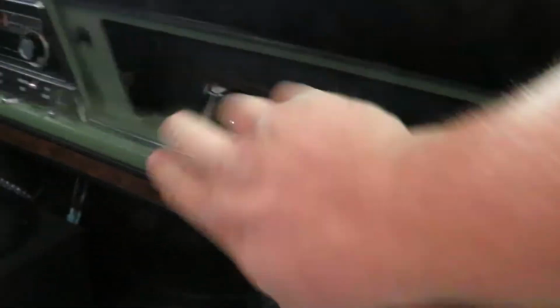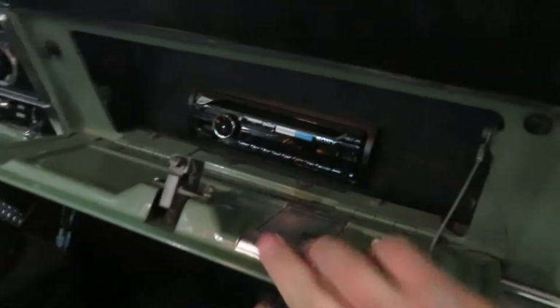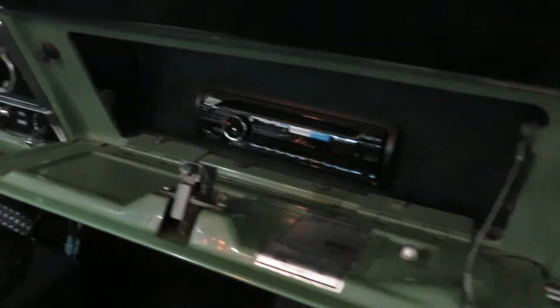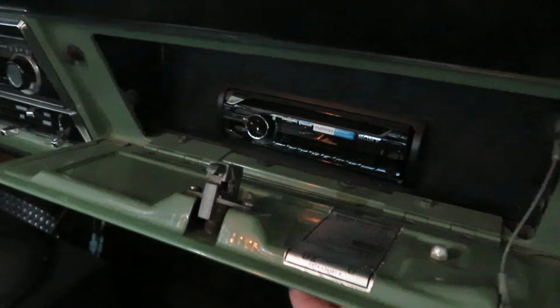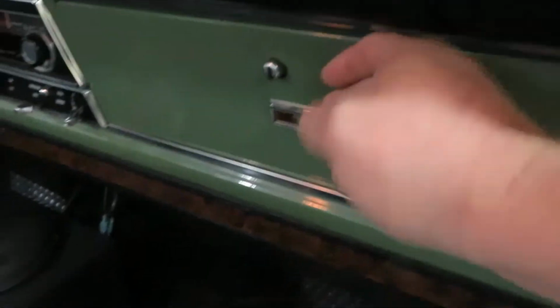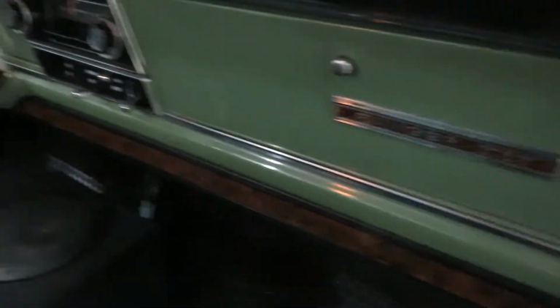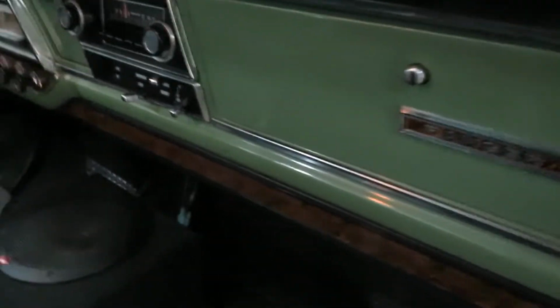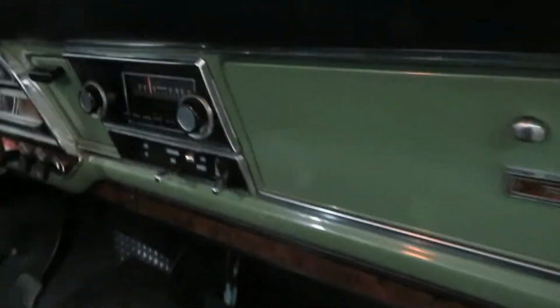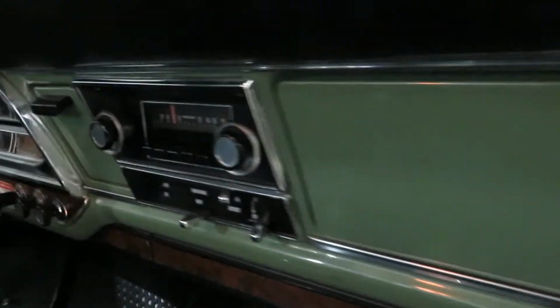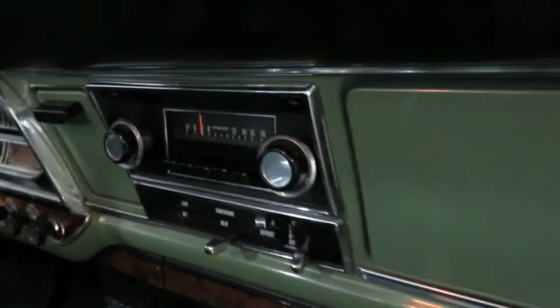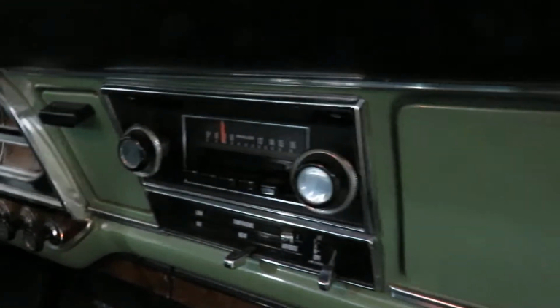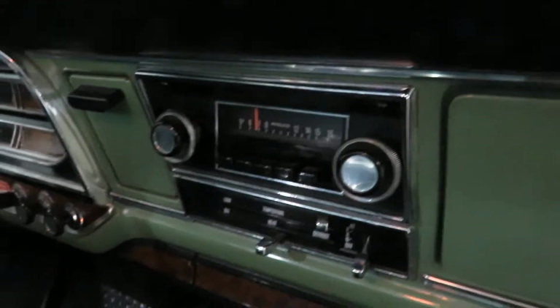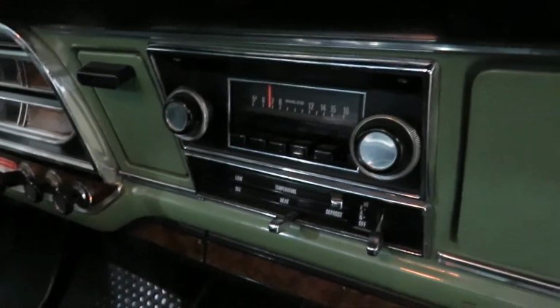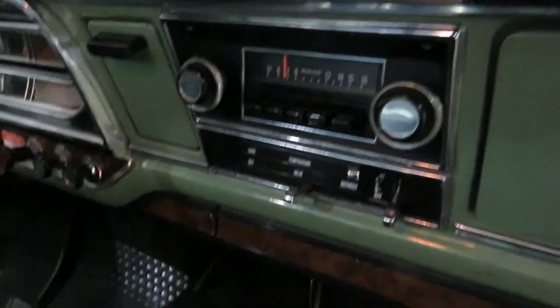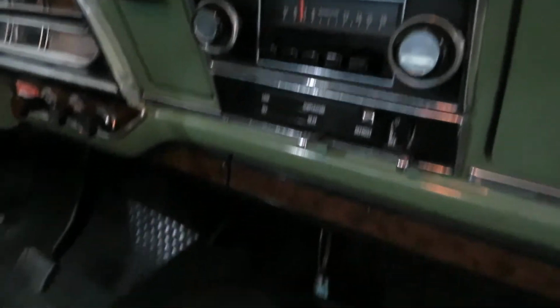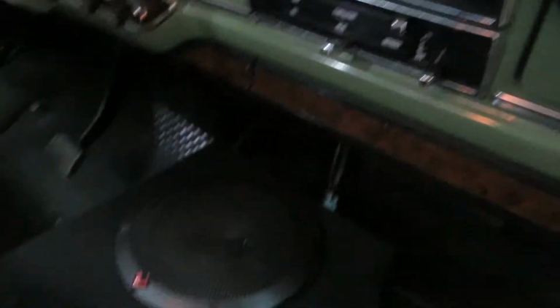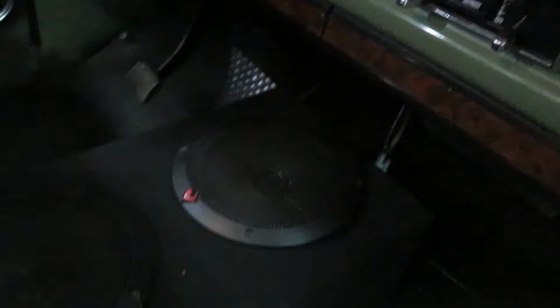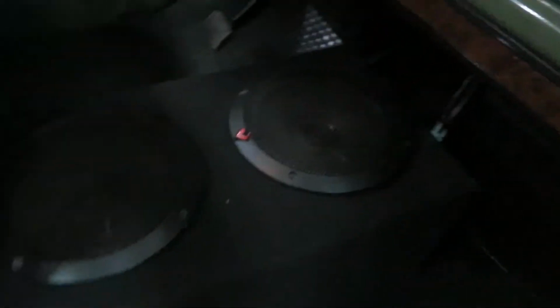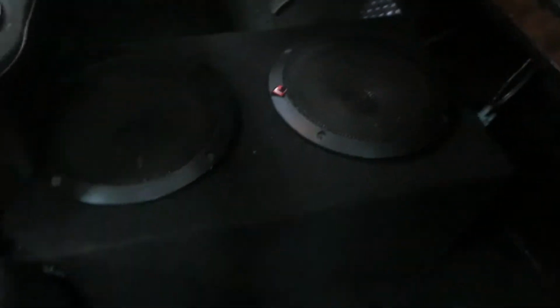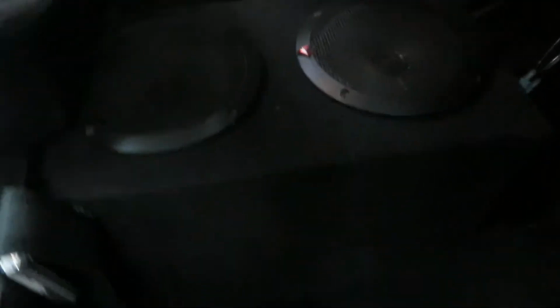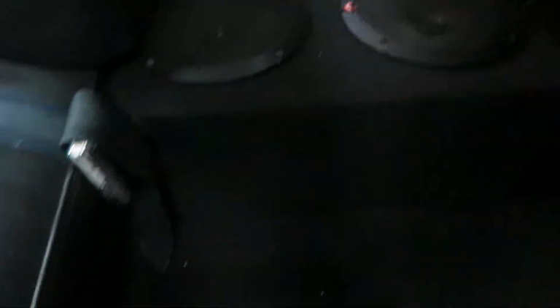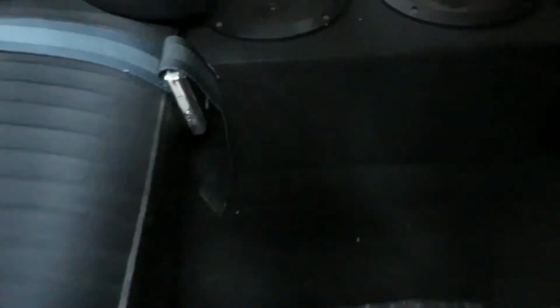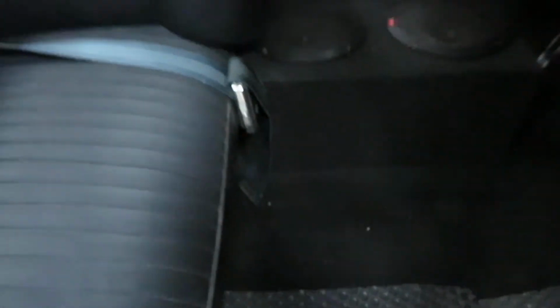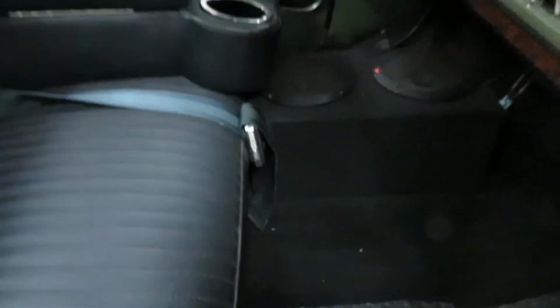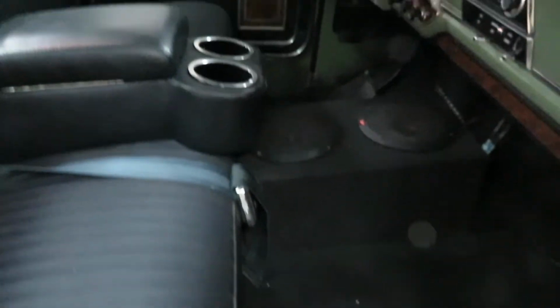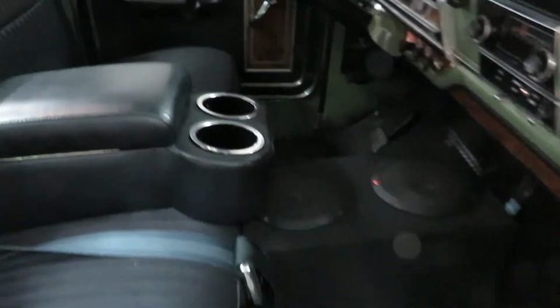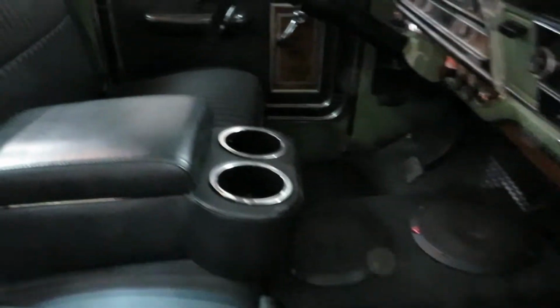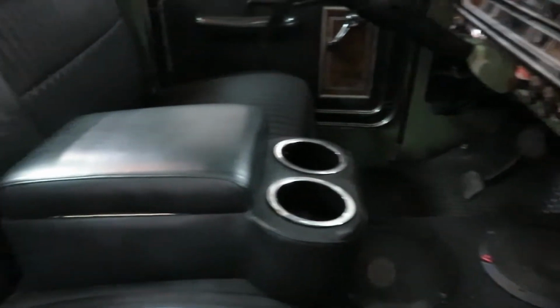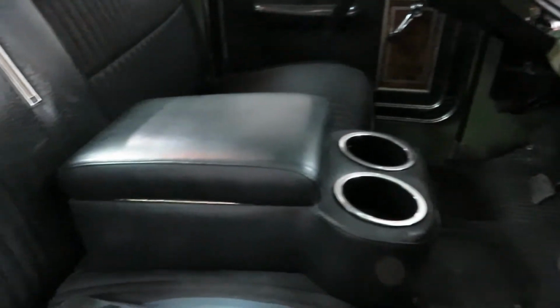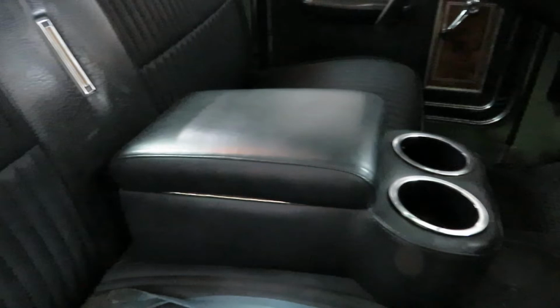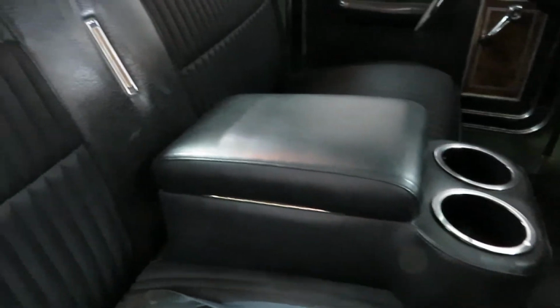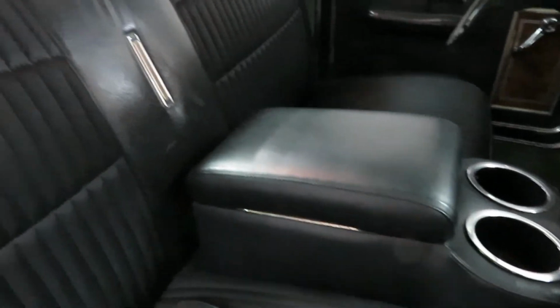Still boasts its original door panels with the wood trim. Aftermarket stereo is stashed in the glove box — that way you weren't cutting up the dash making it look all tacky. You got your speakers right there, and all that can be removed if someone wanted it more original. Same with that center console — that's removable.